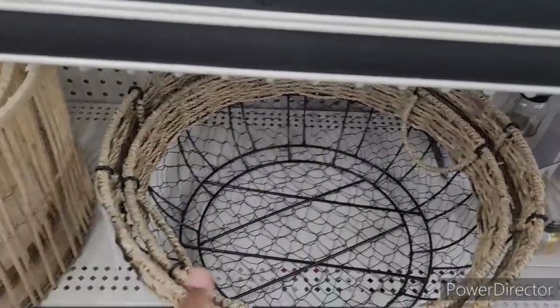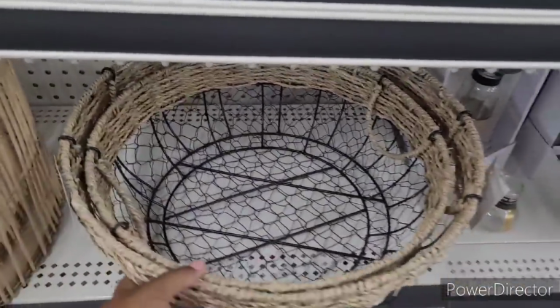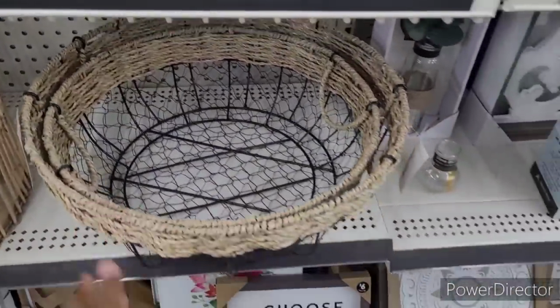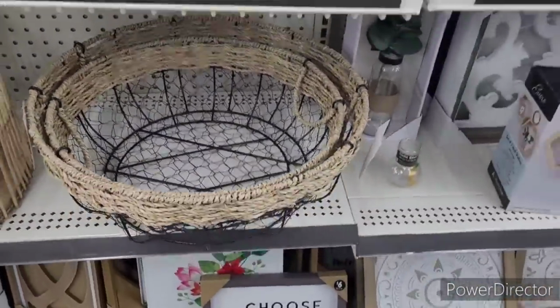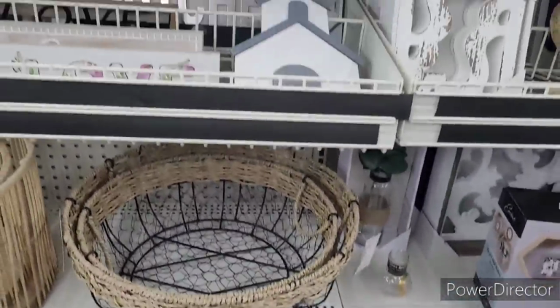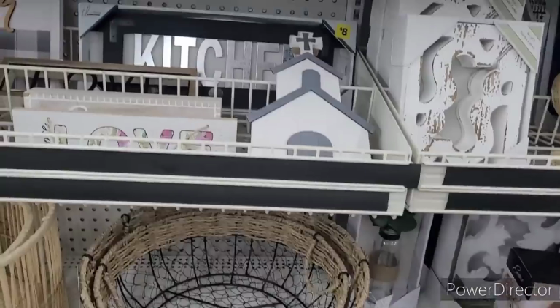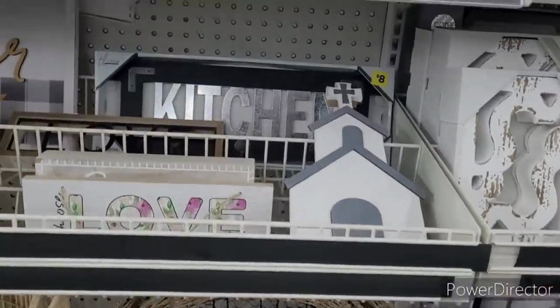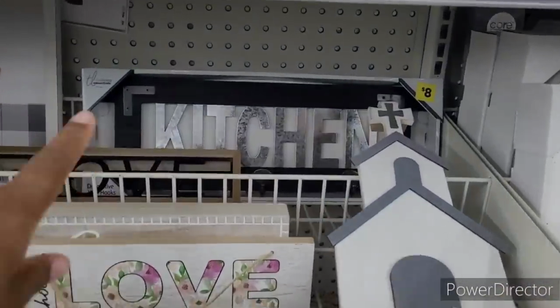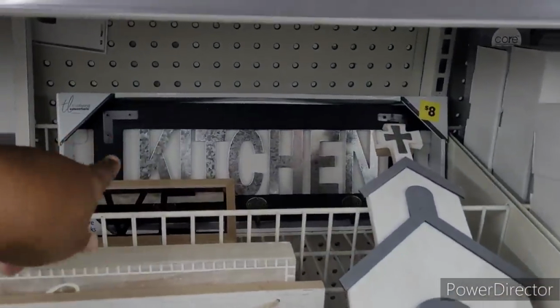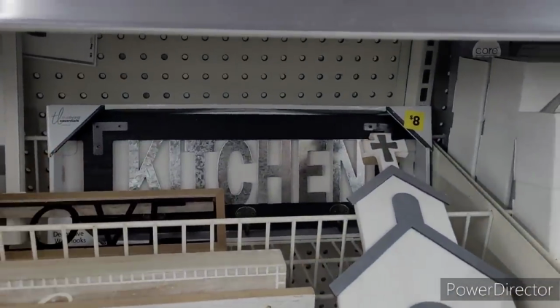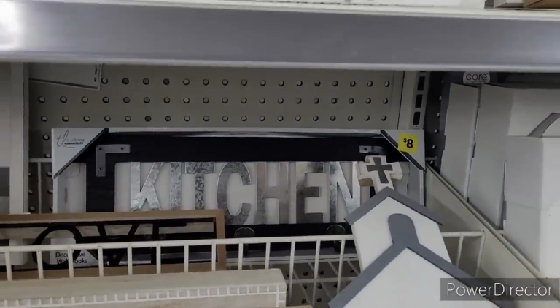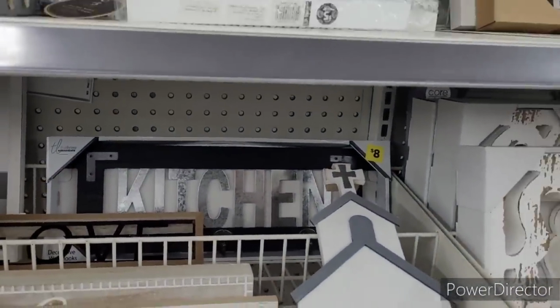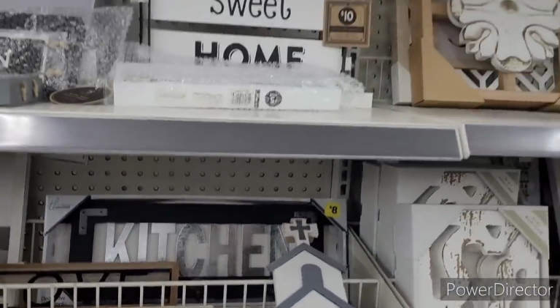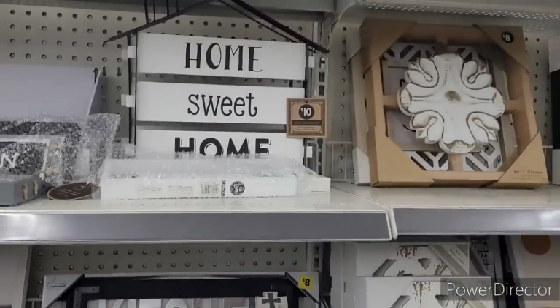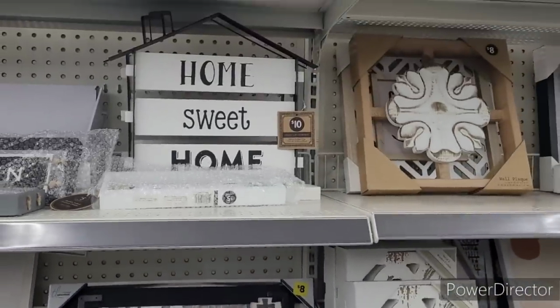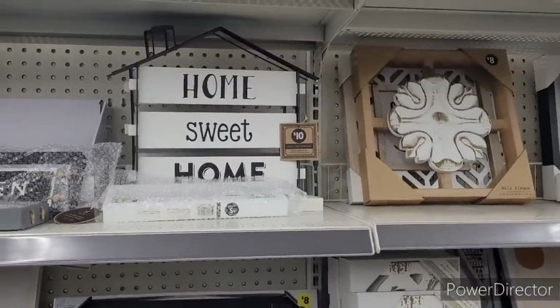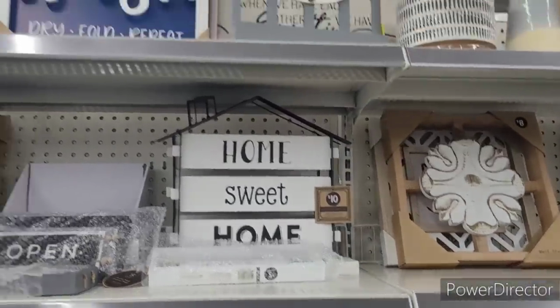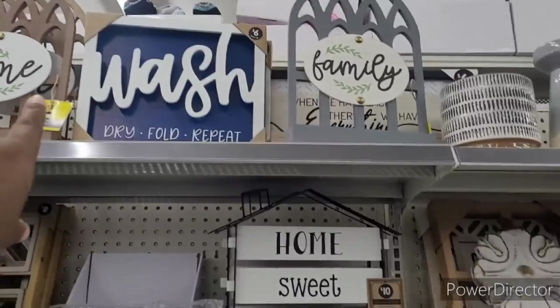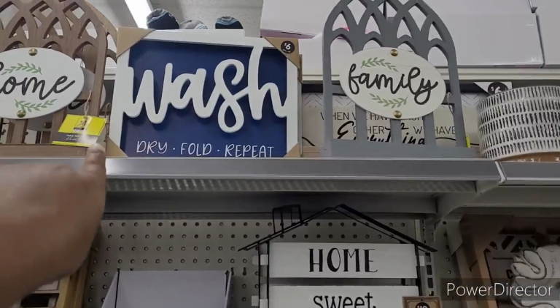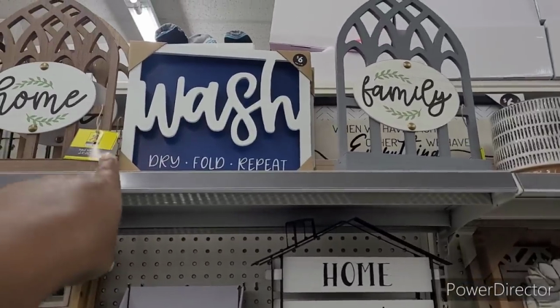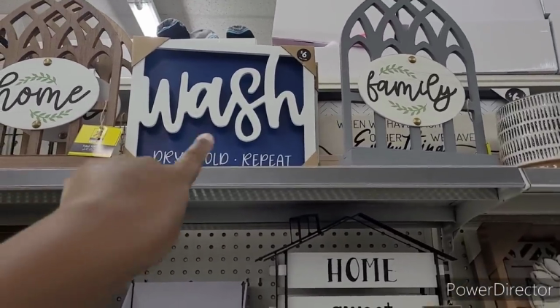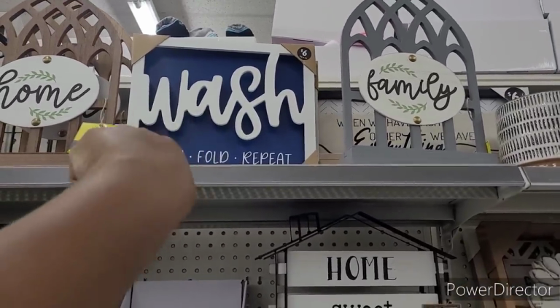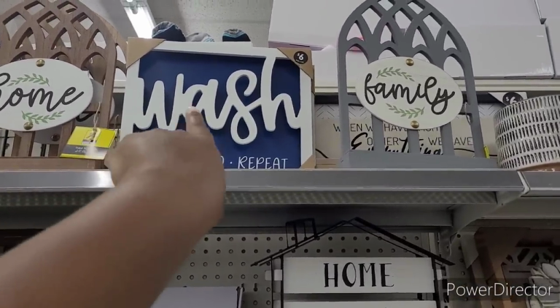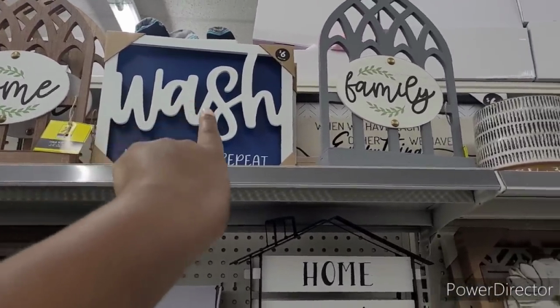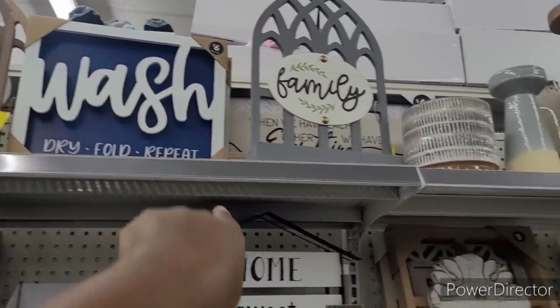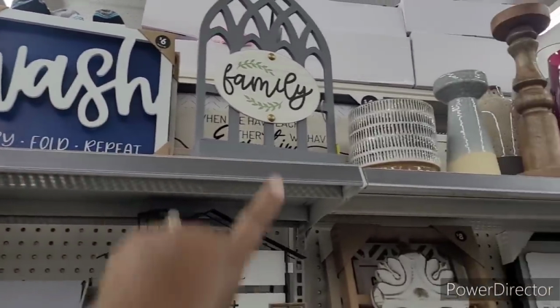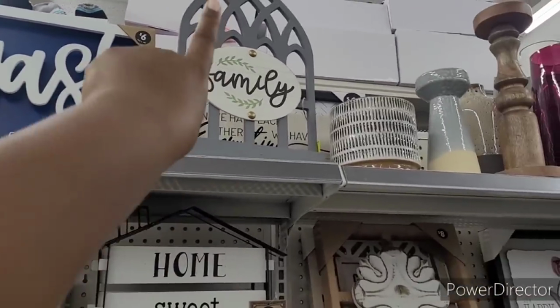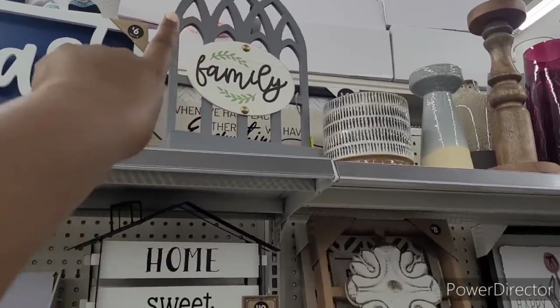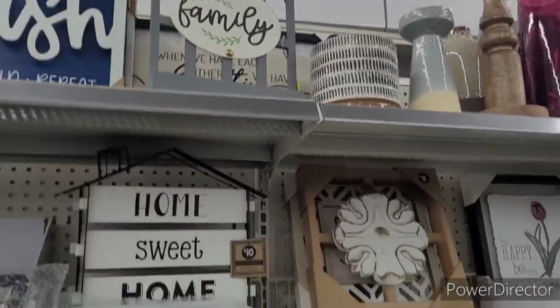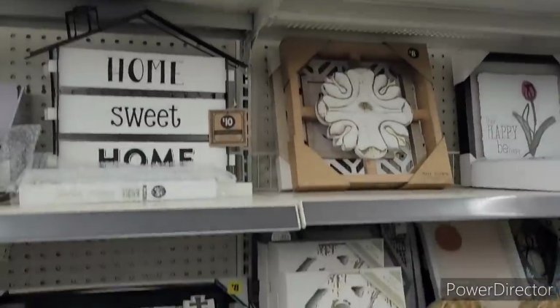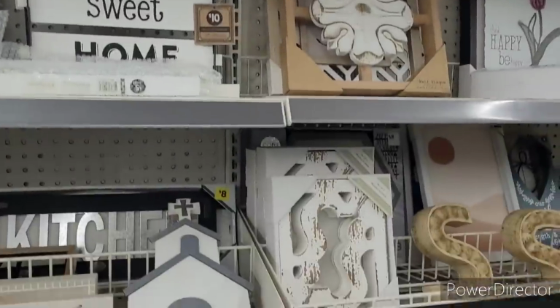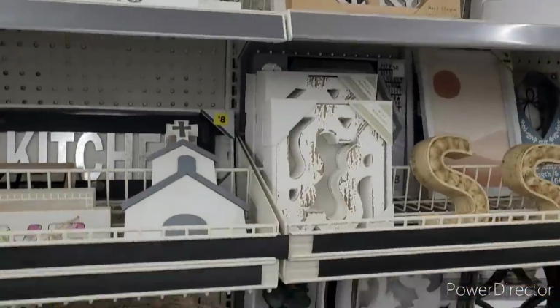These are nice — $16 for the big one and $14 for the little one. Back up here: Kitchen — $8. Home Suite Home — $10. Wash, dry, fold, repeat — that's a nice little laundry sign, $6. I know we've seen that family sign before.